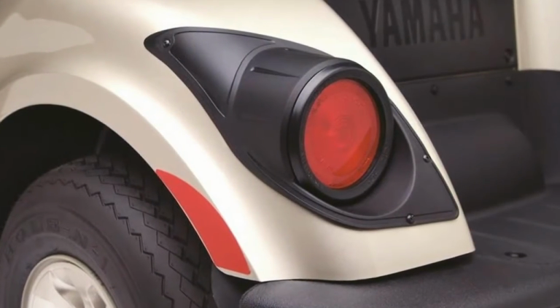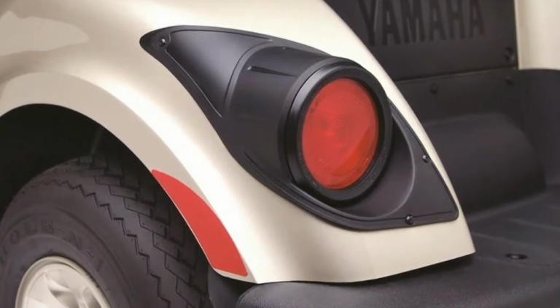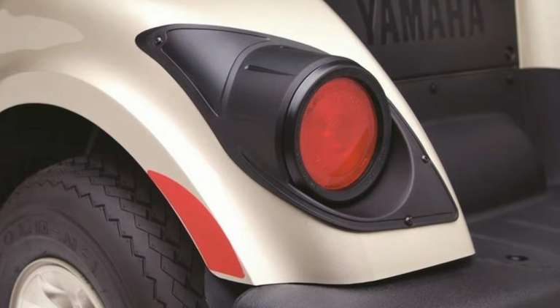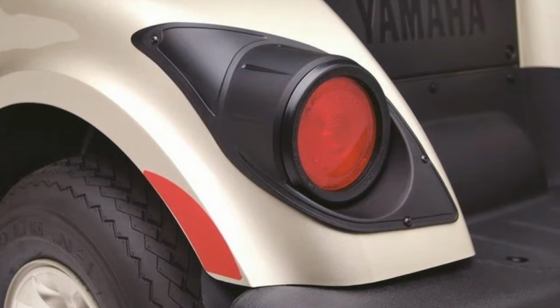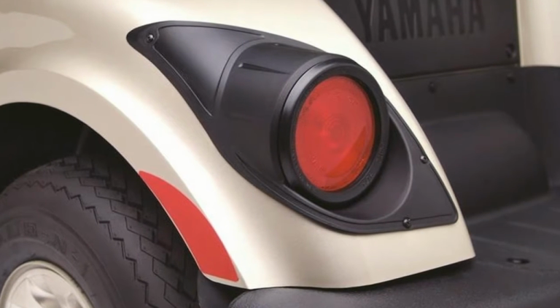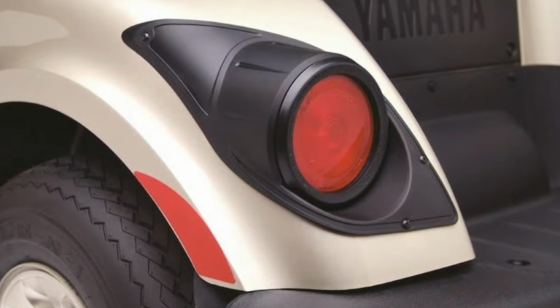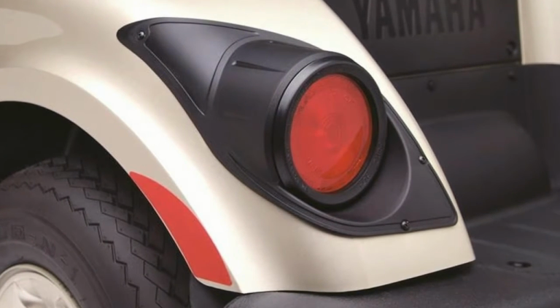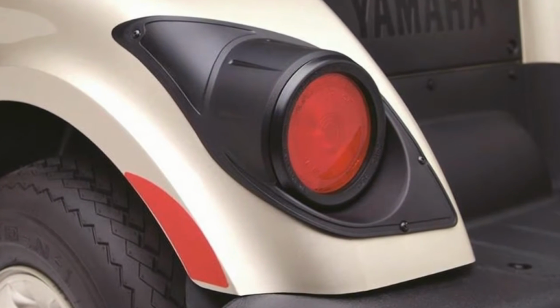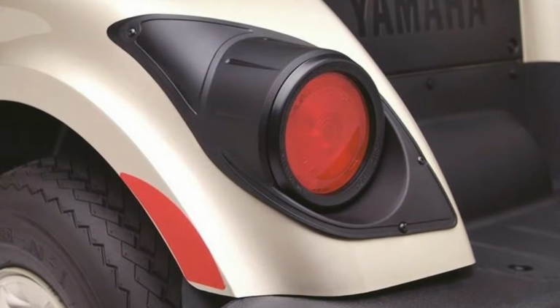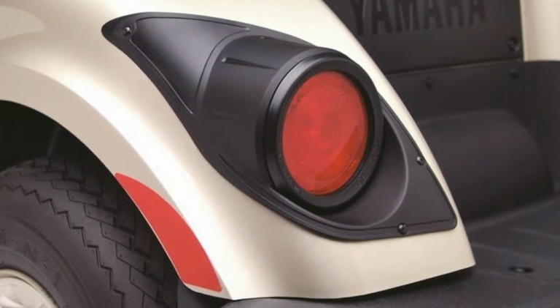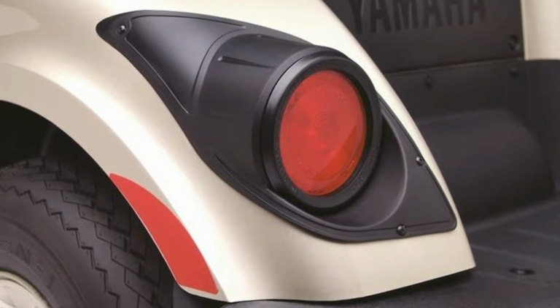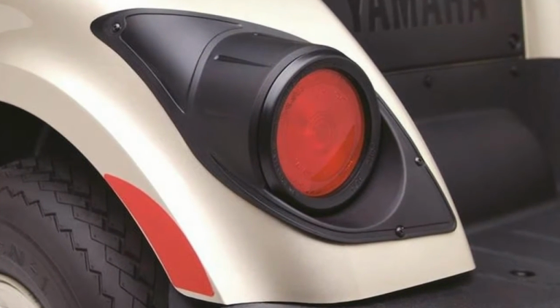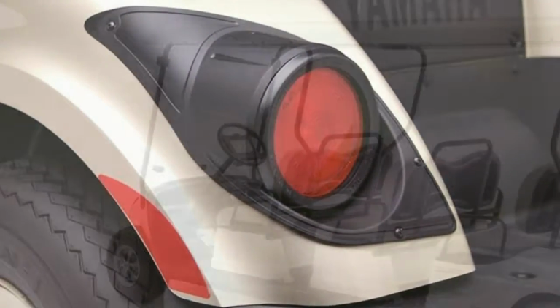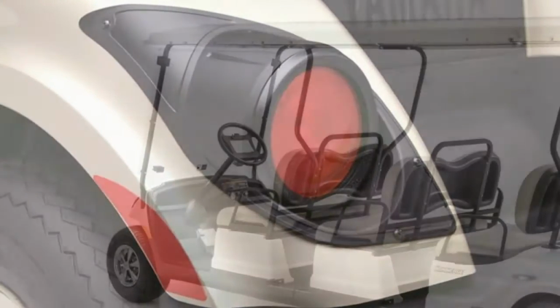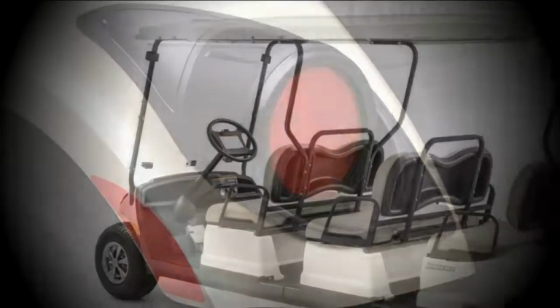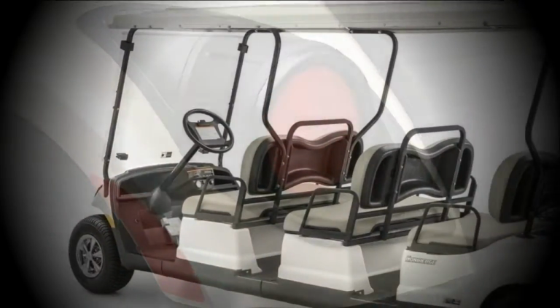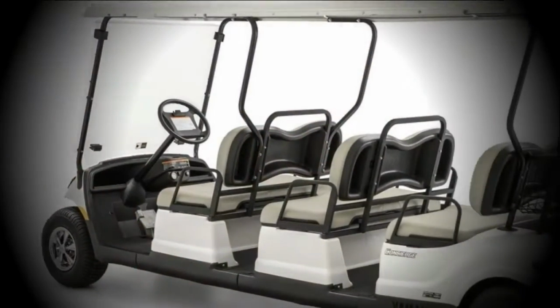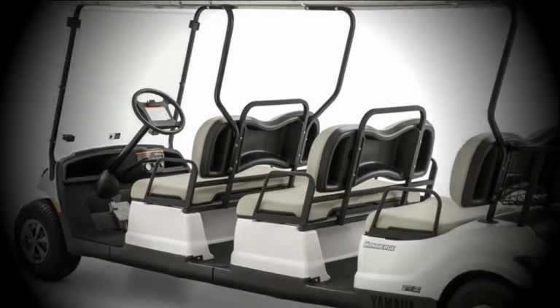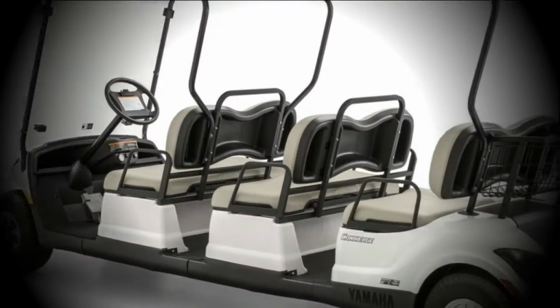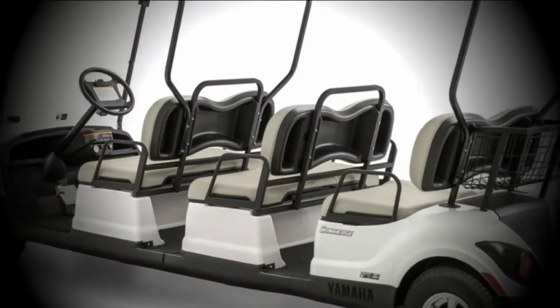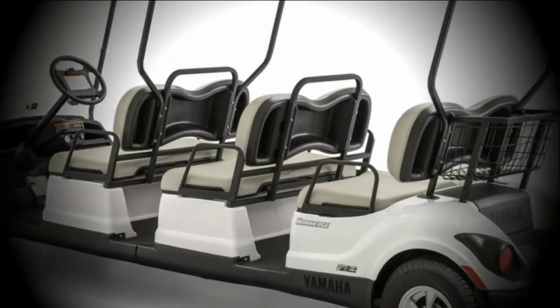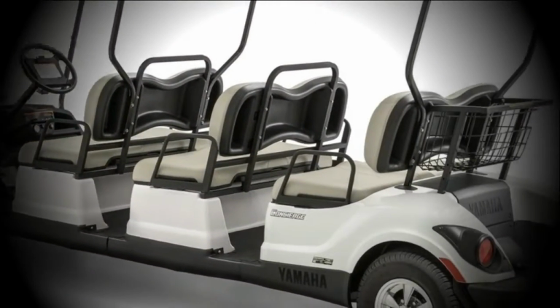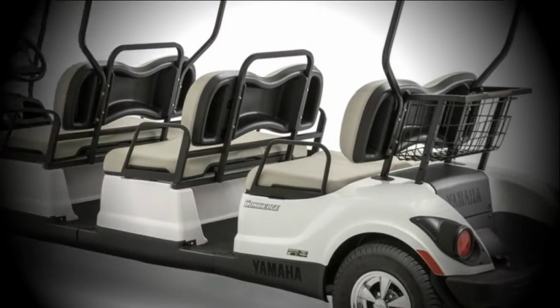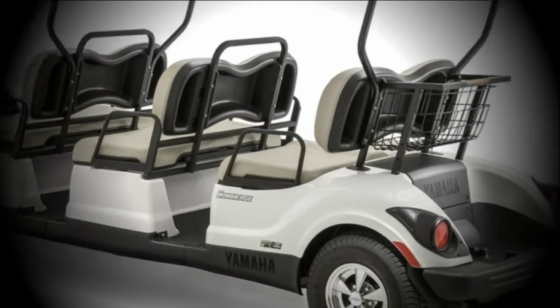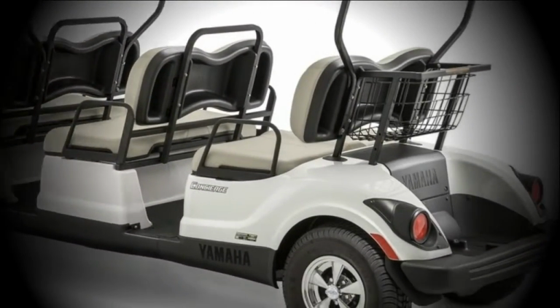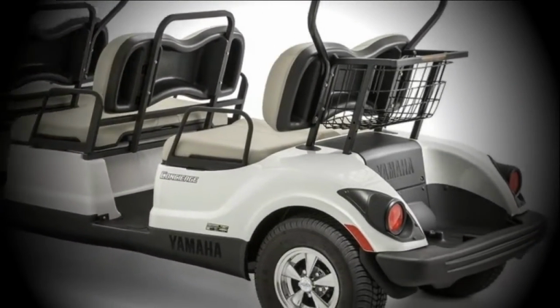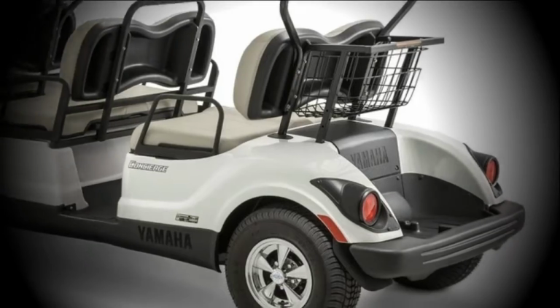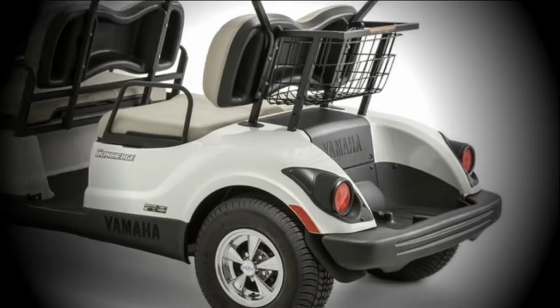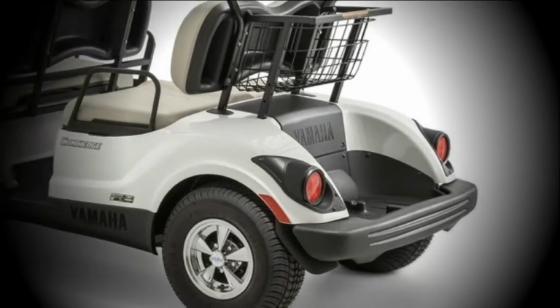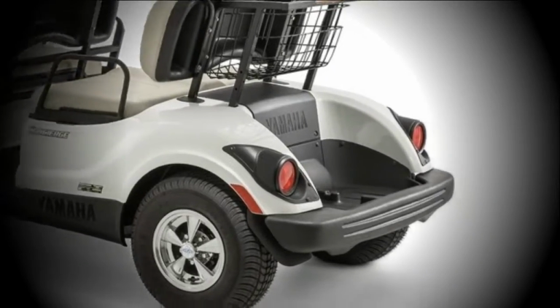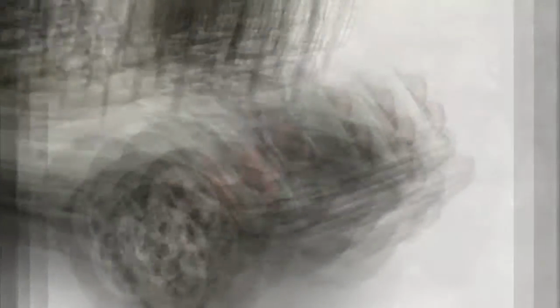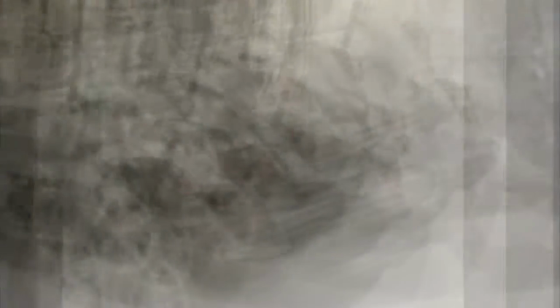Fitted with headlights and tail lights as standard equipment, this people mover is designed to operate day and night, making it one of the most versatile and convenient ways to transport guests, members, or clients from point A to point B.